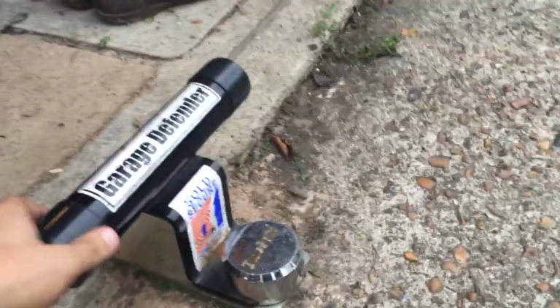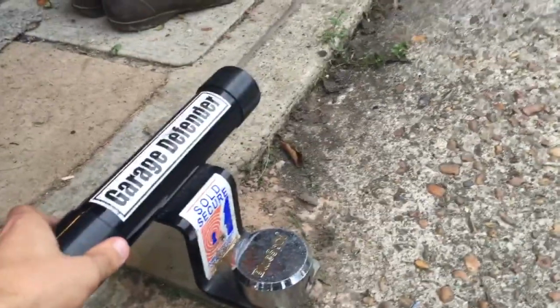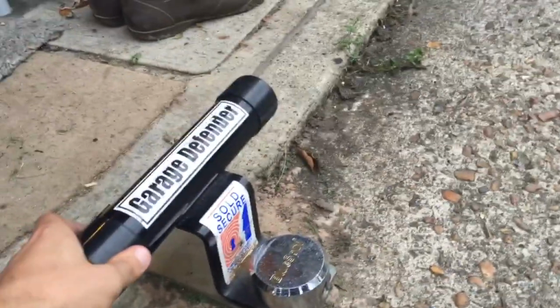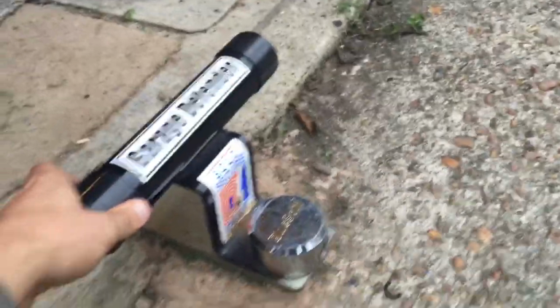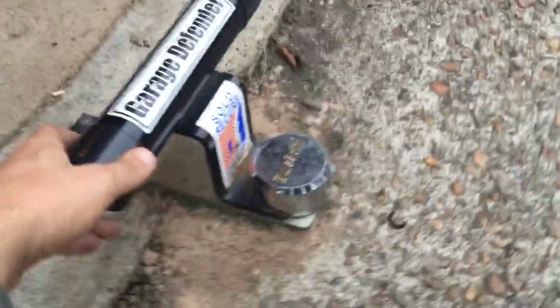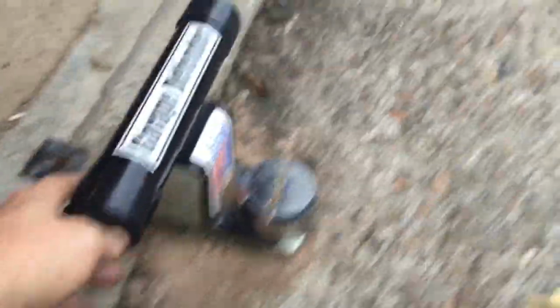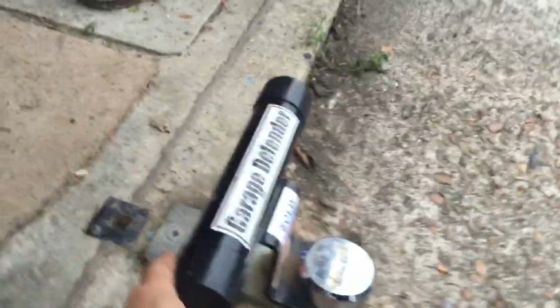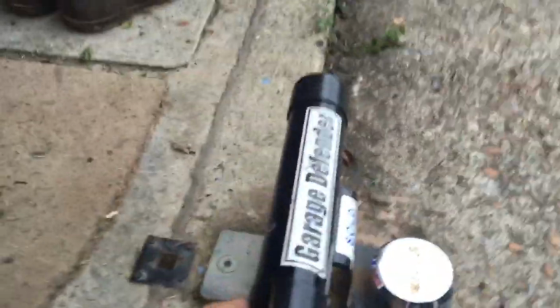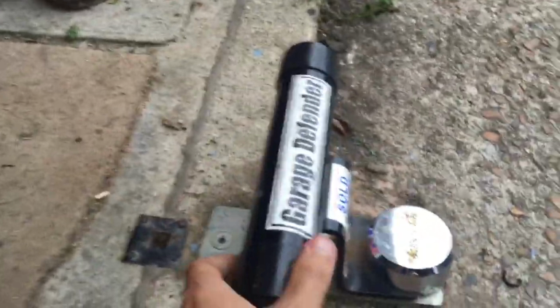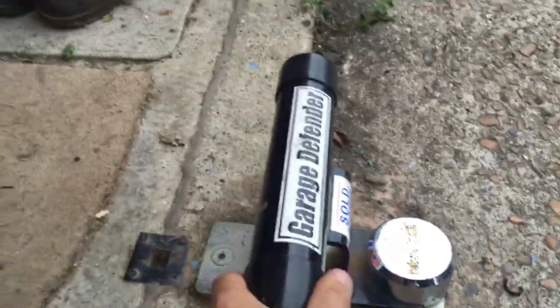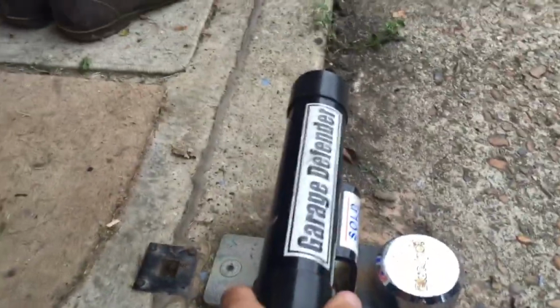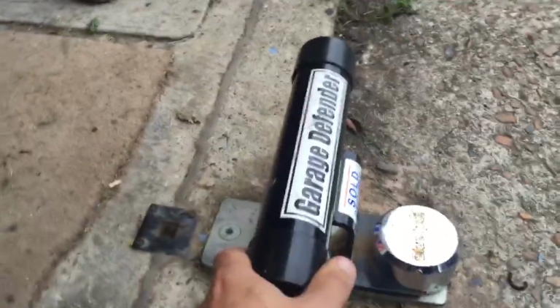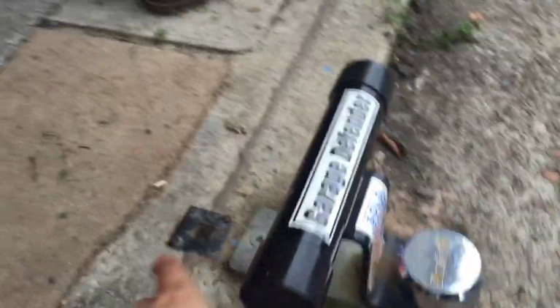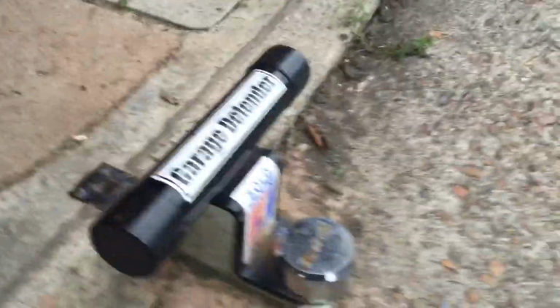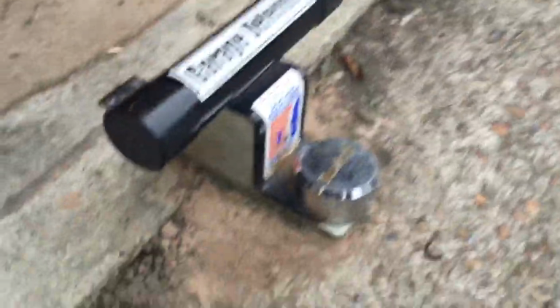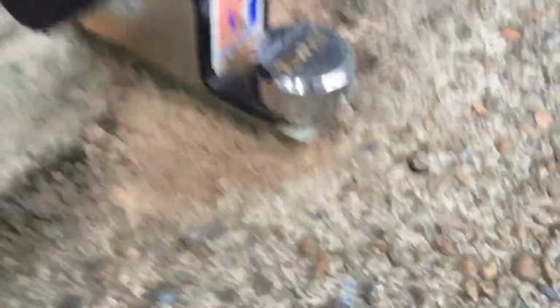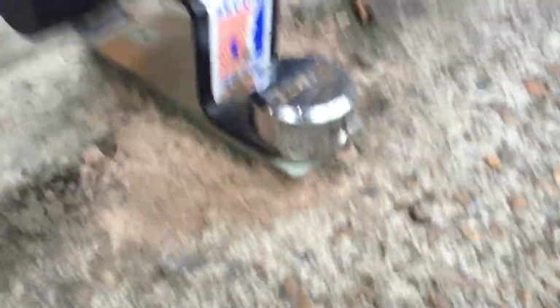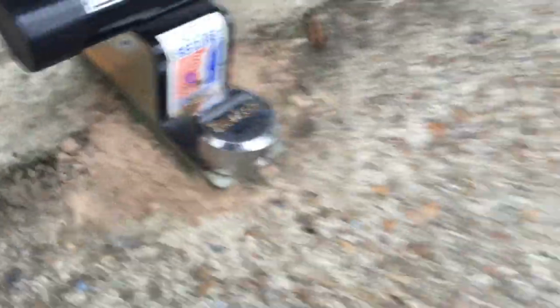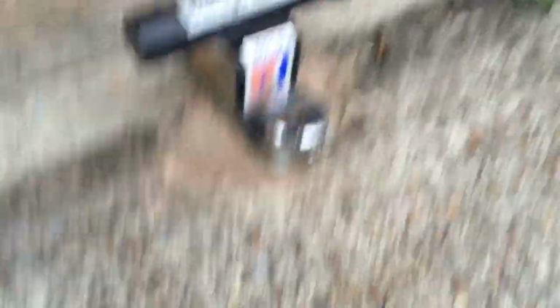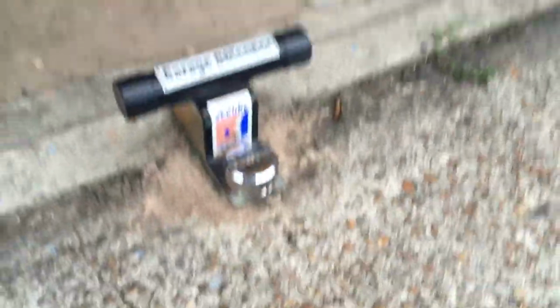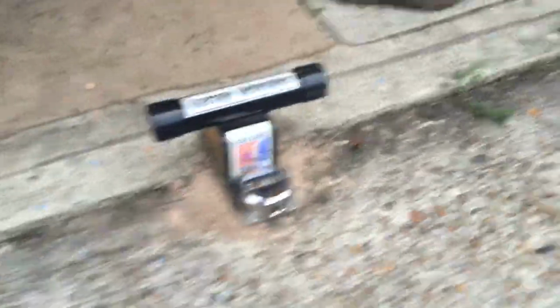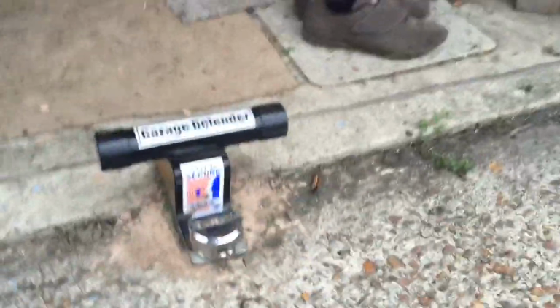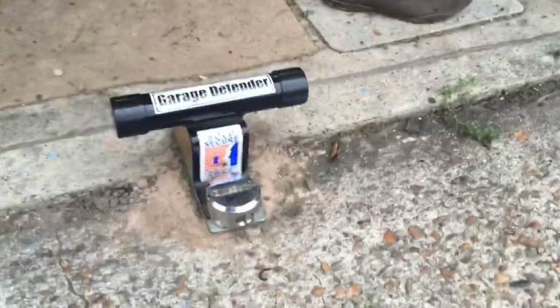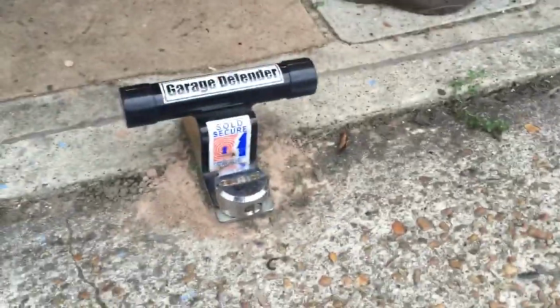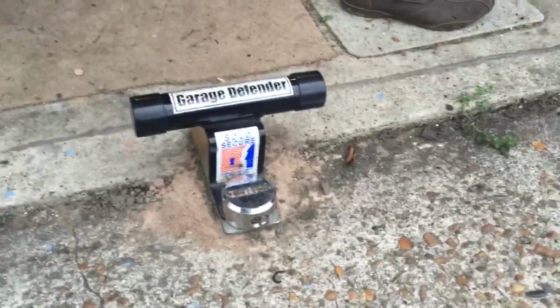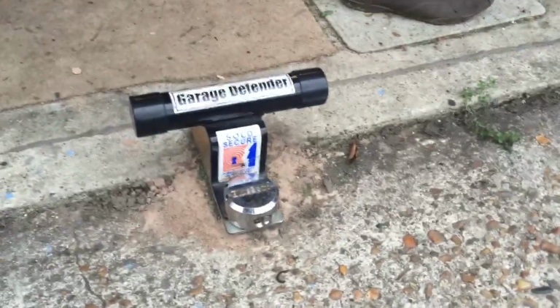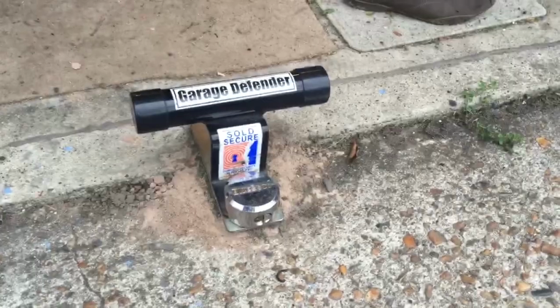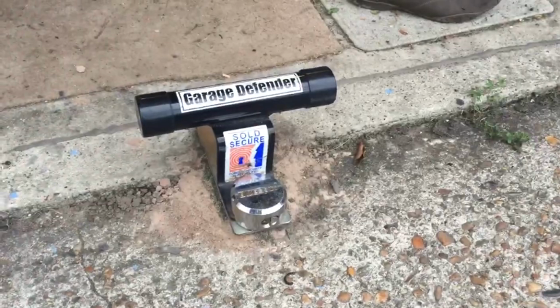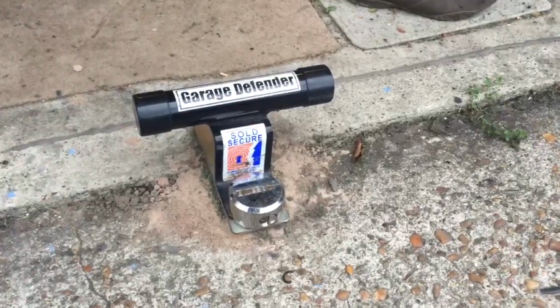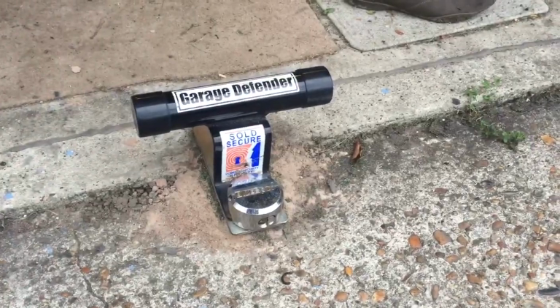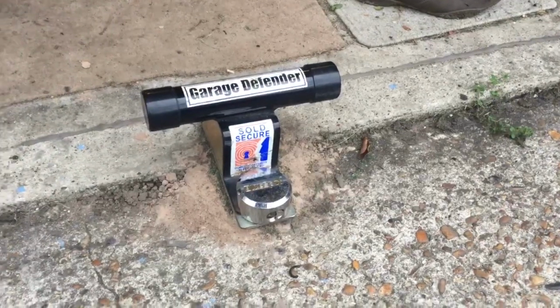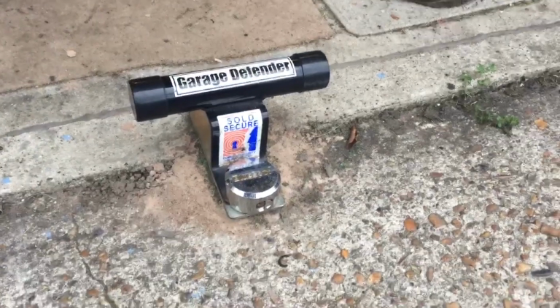Once it's on, it's pretty rock solid. There's no way you could pull the door out from it. Alright, thanks for watching — quick look at the garage defender.